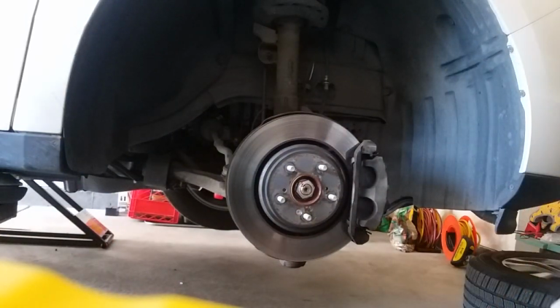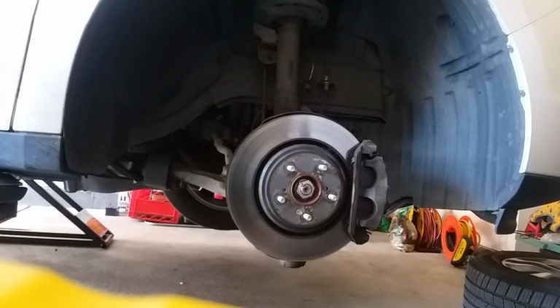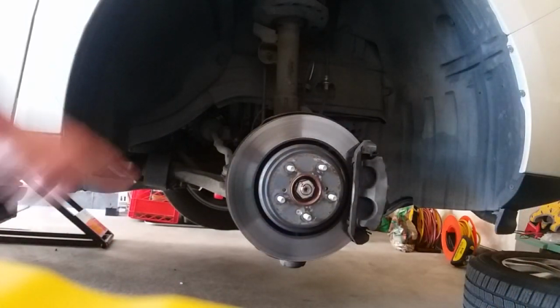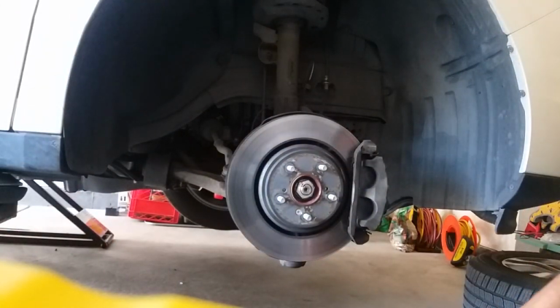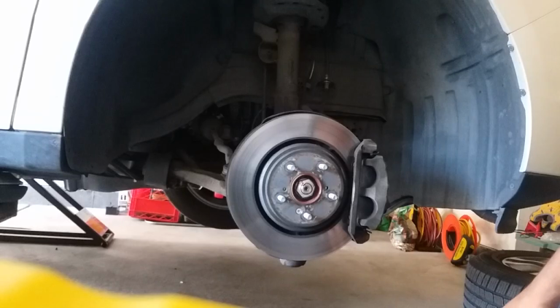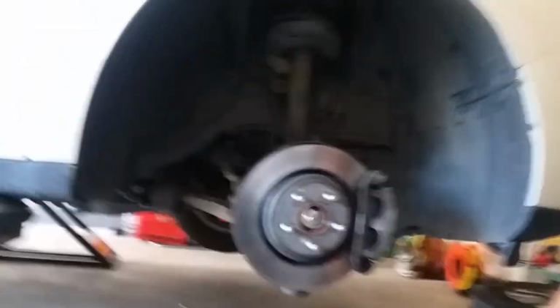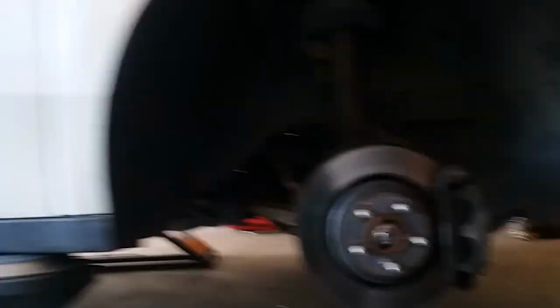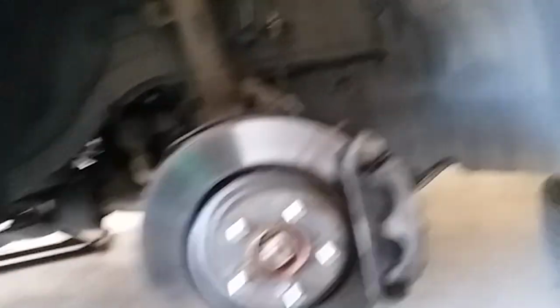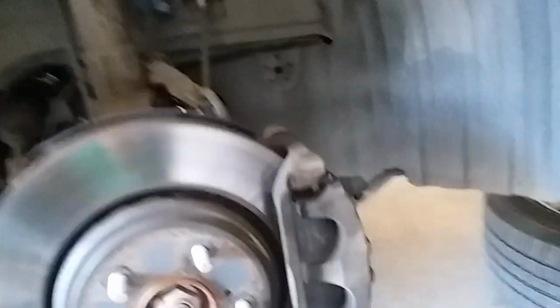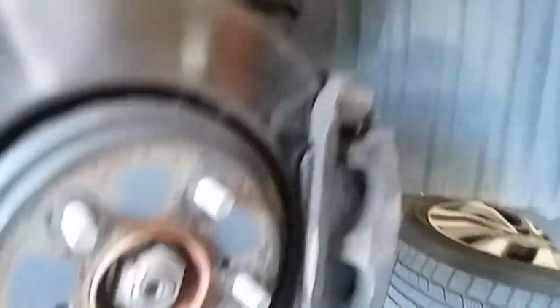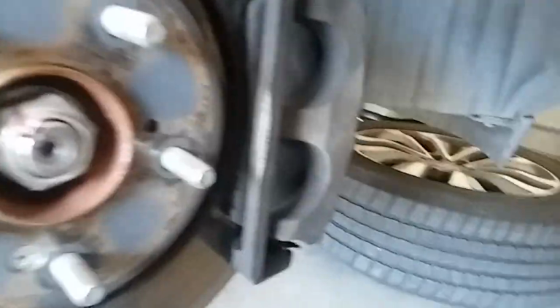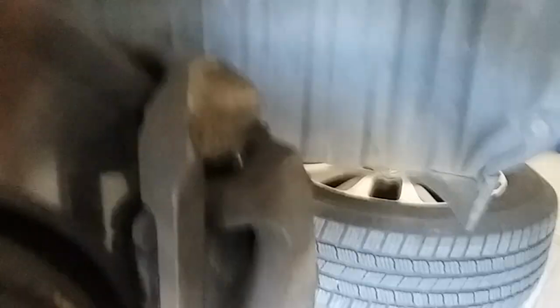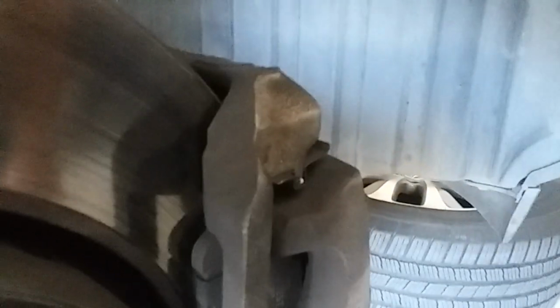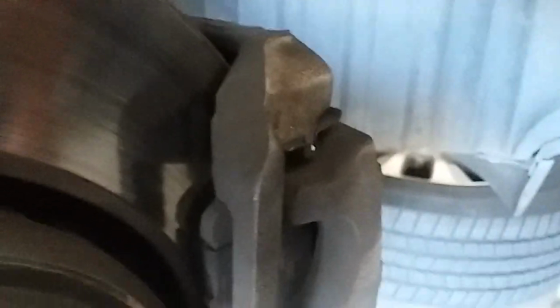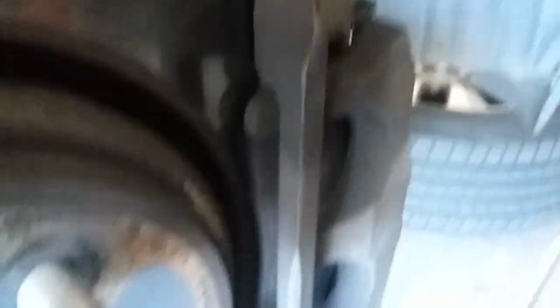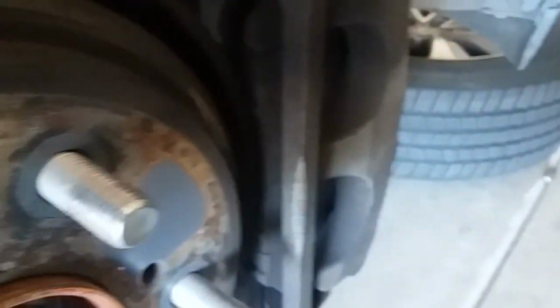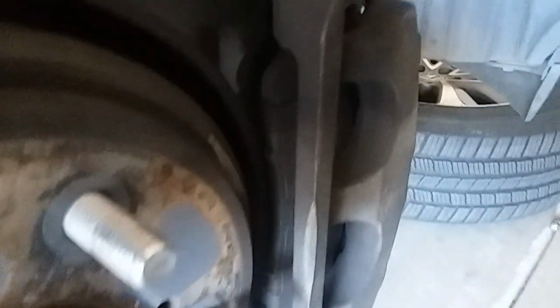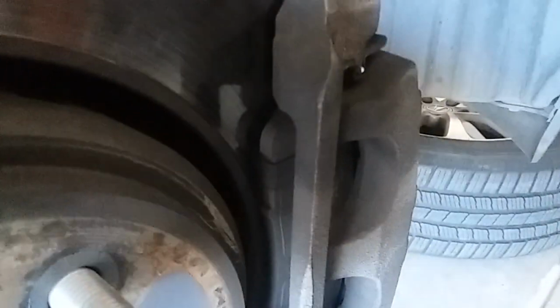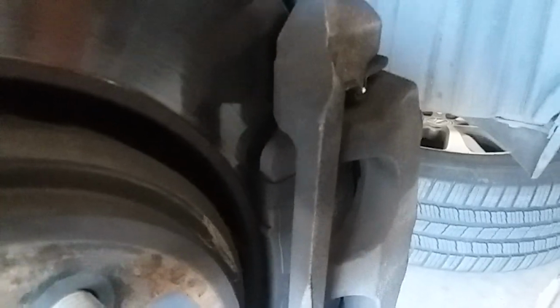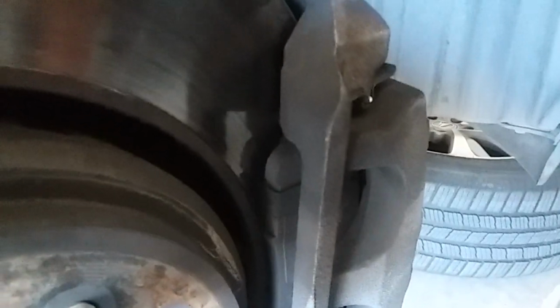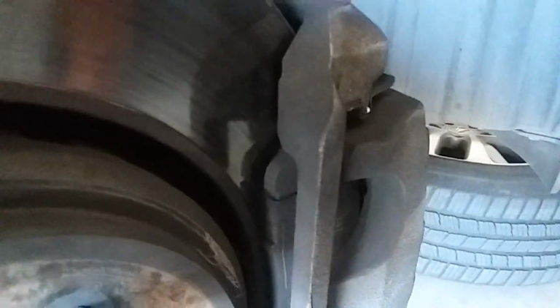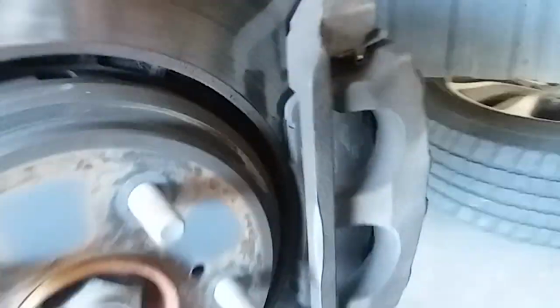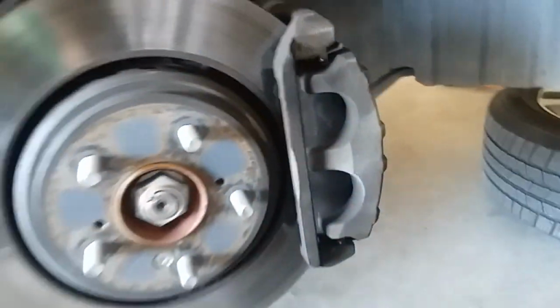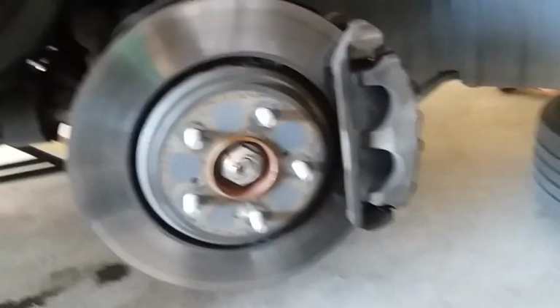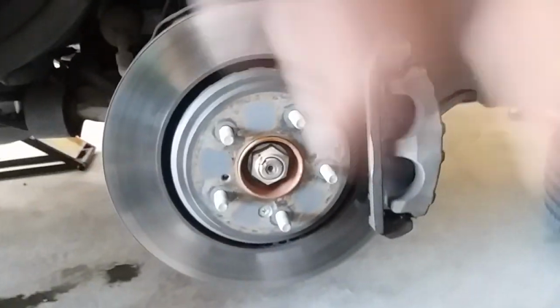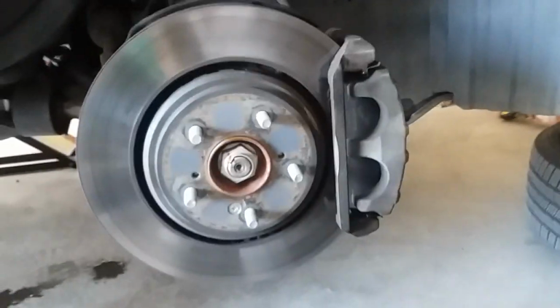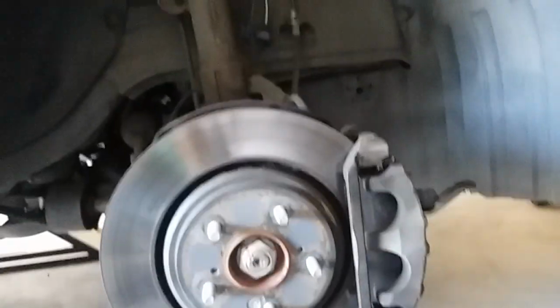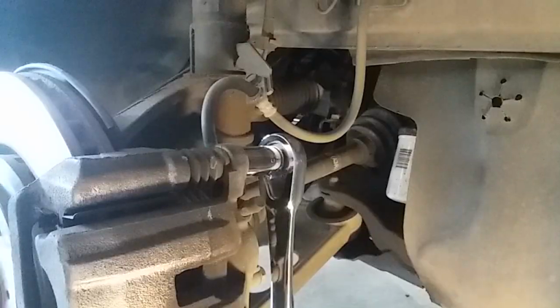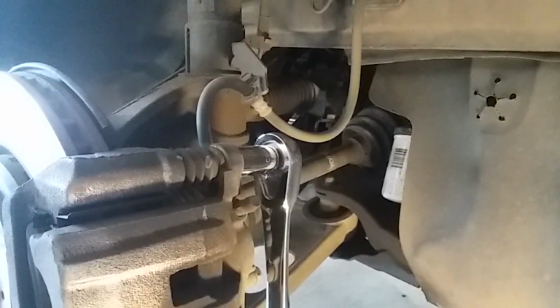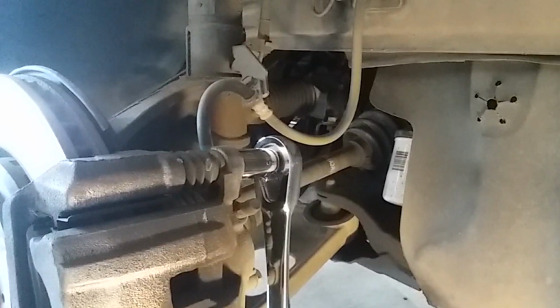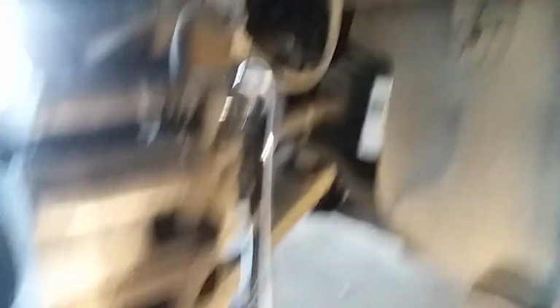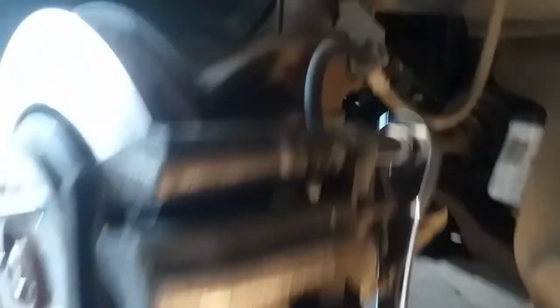There's one more that went on. Not much pad left here and the rotors are warped.